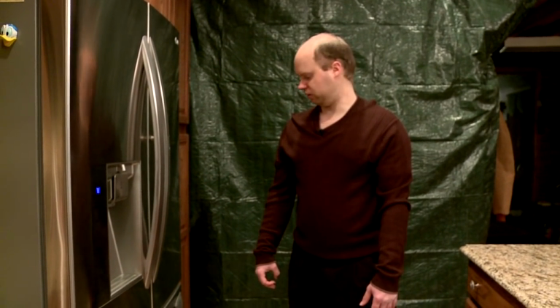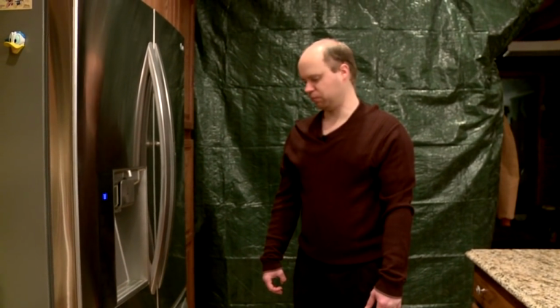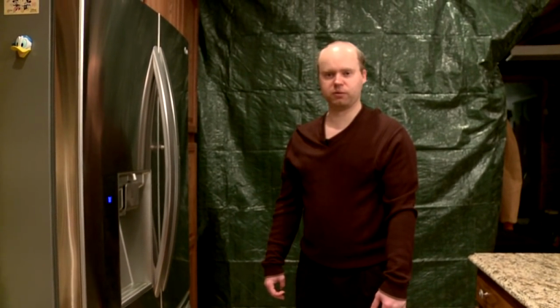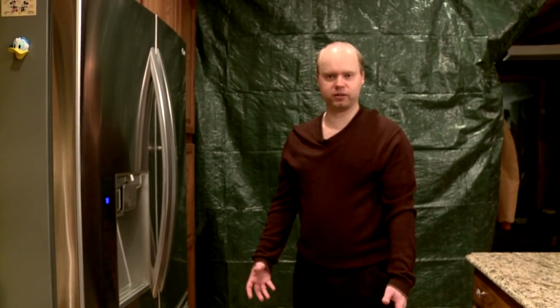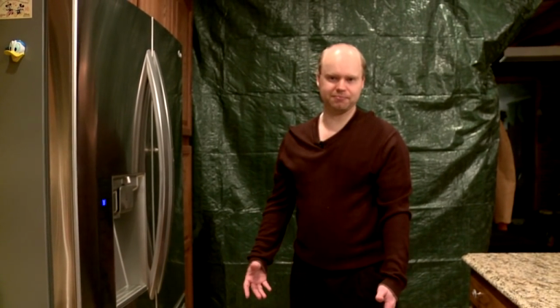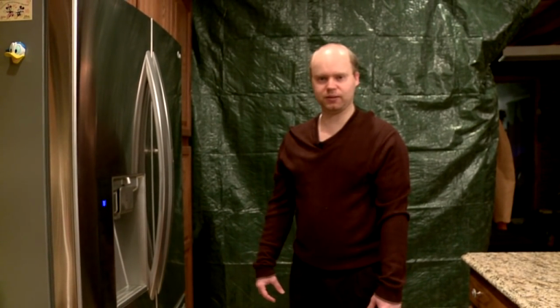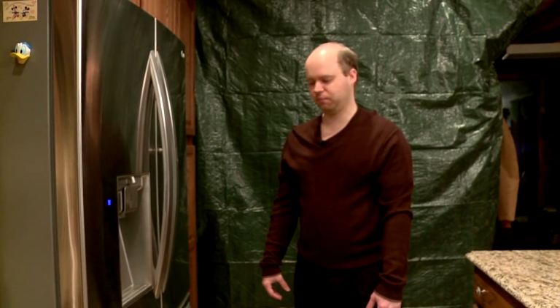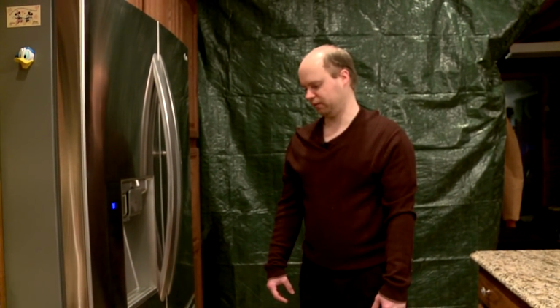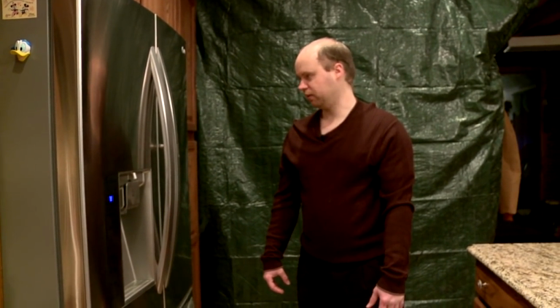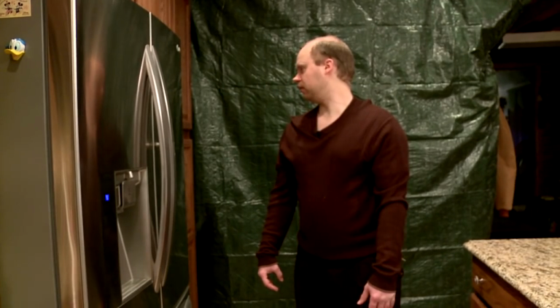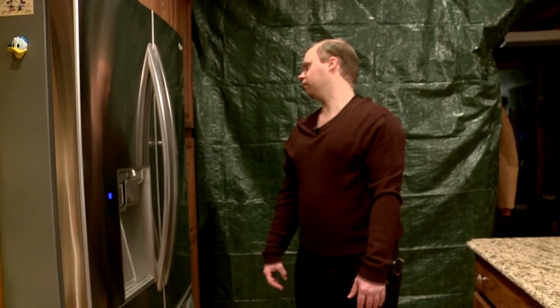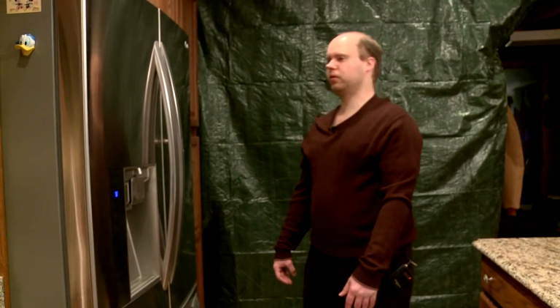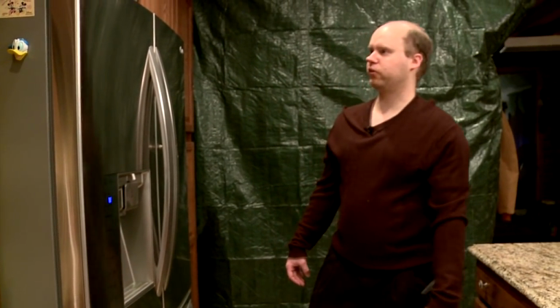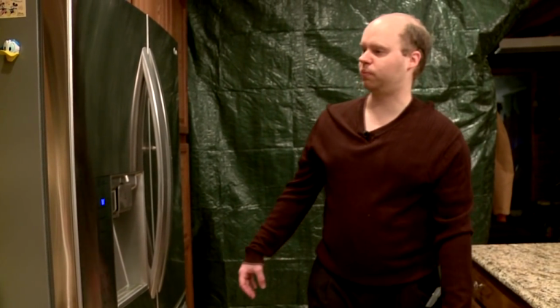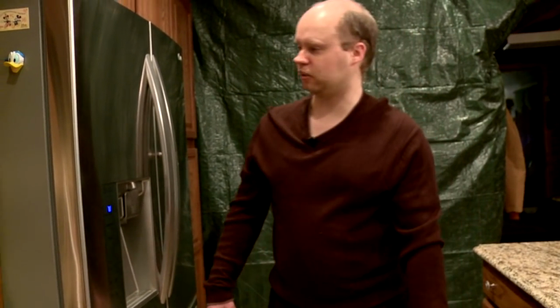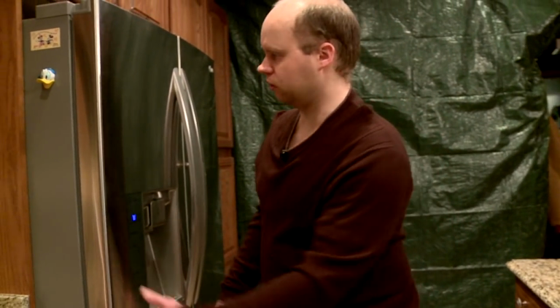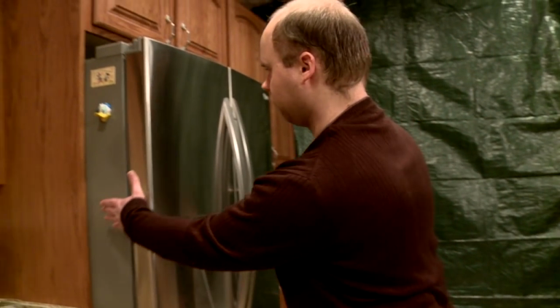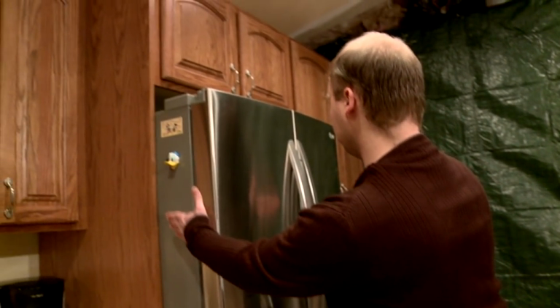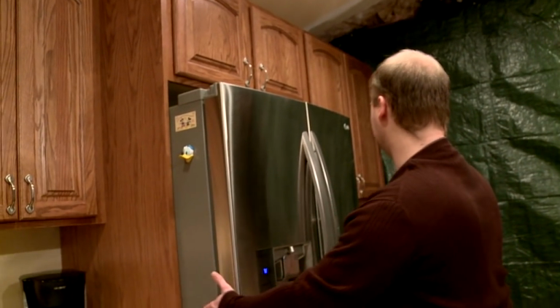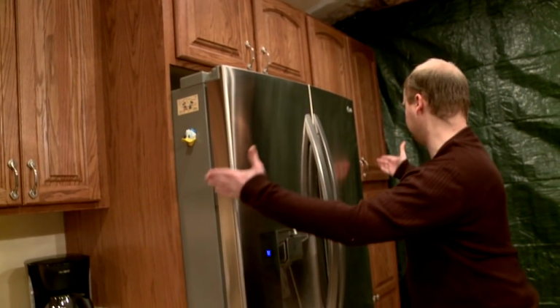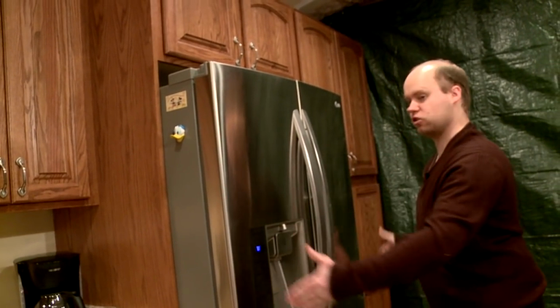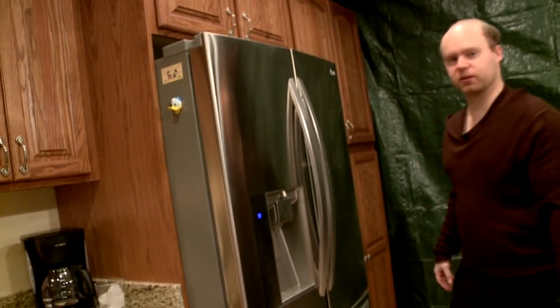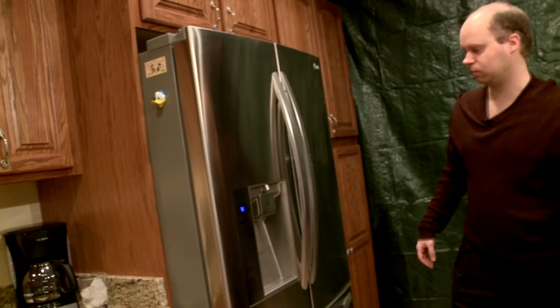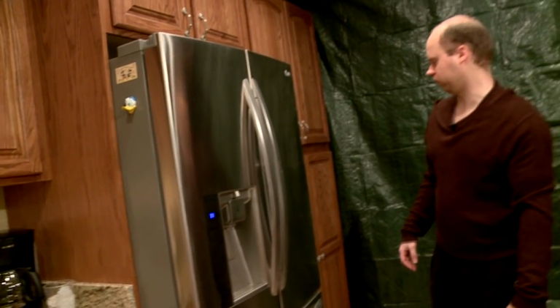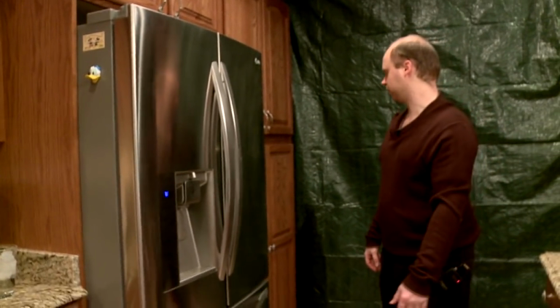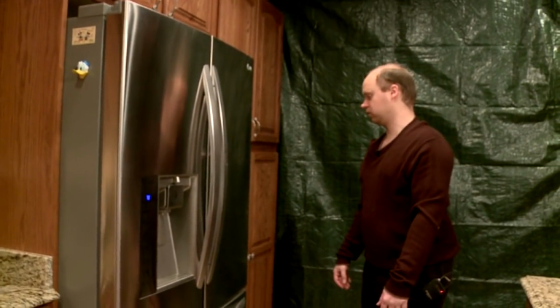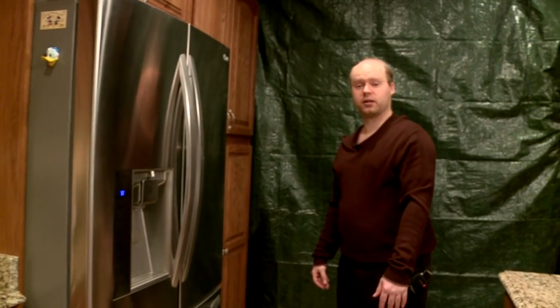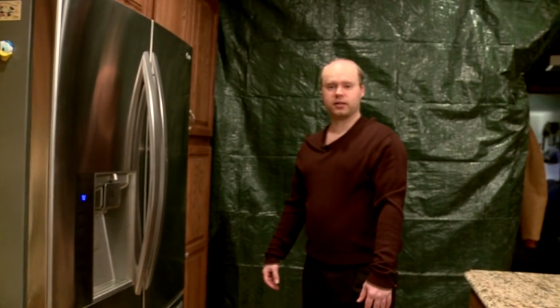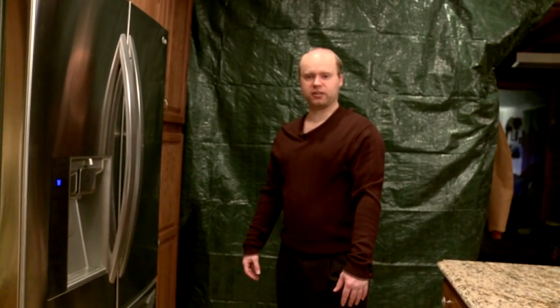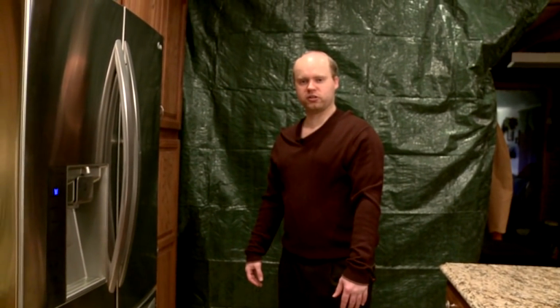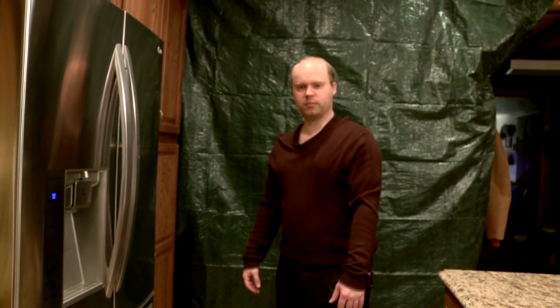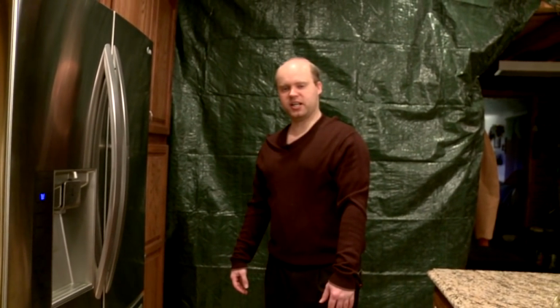Could it be a little bit bigger? Maybe. But for this space, it fits right in this kitchen space perfectly. Anyway, thanks for watching the video — my name's Adam. After we wrapped recording, I realized I left out two features.